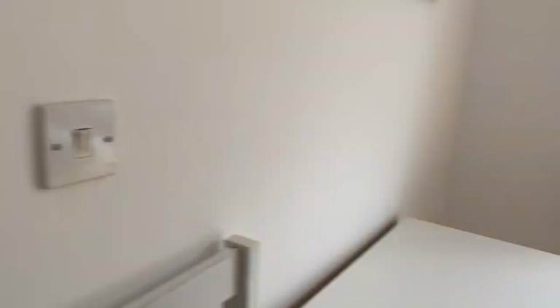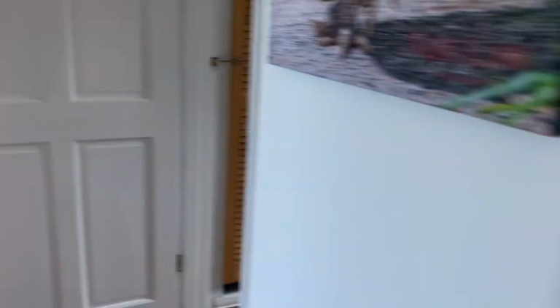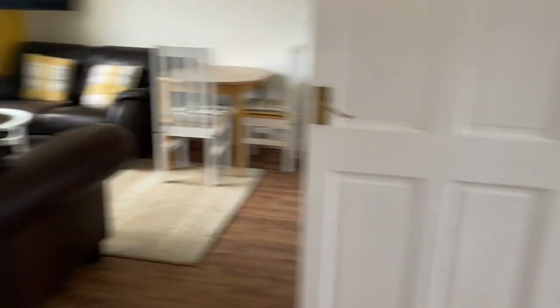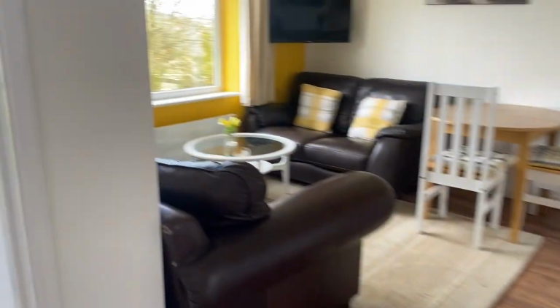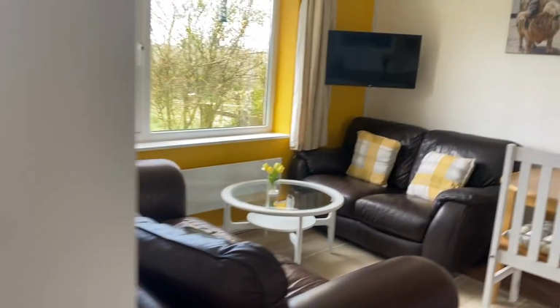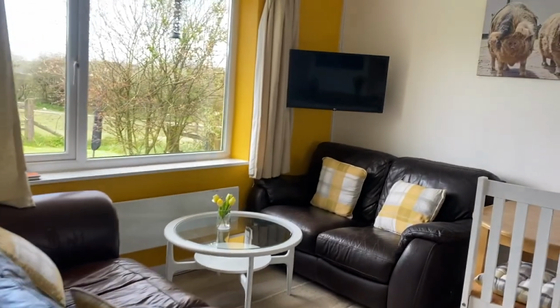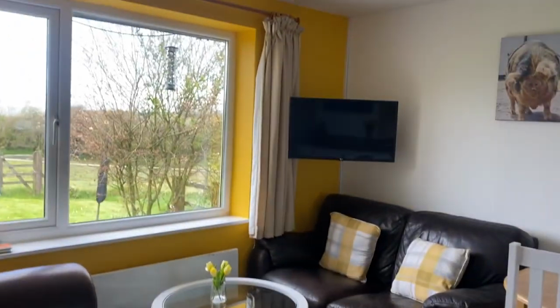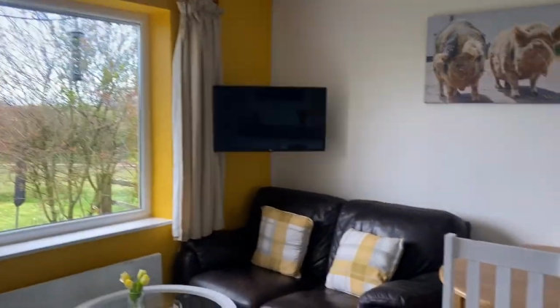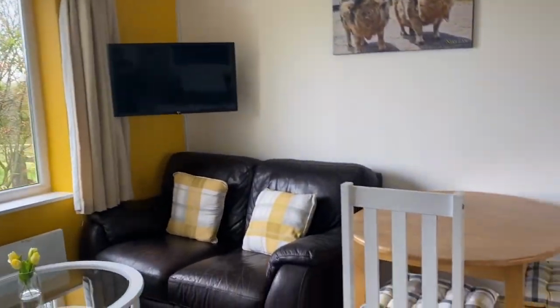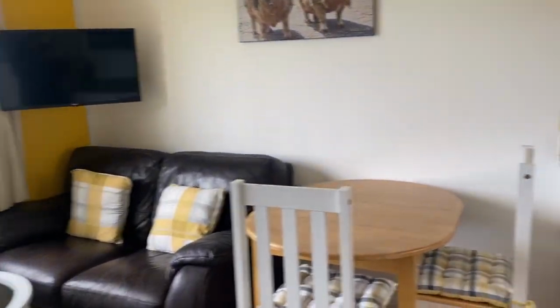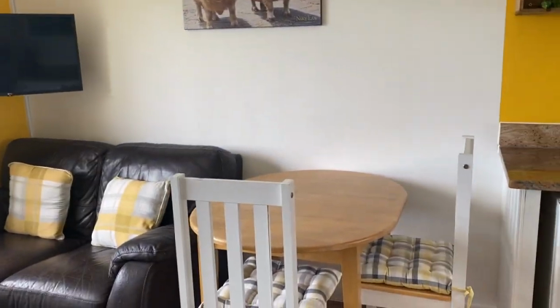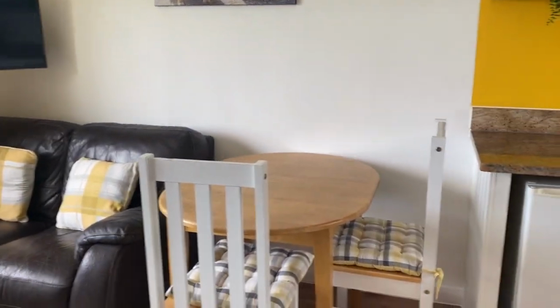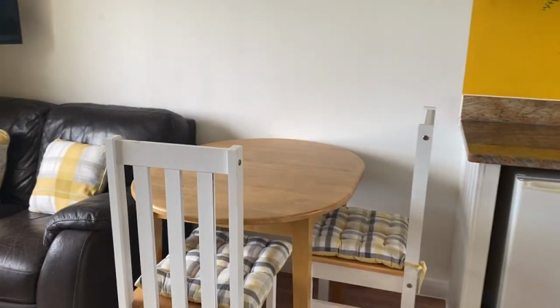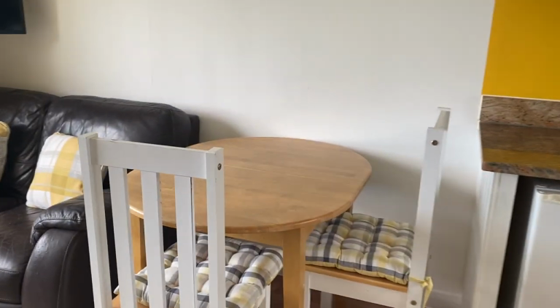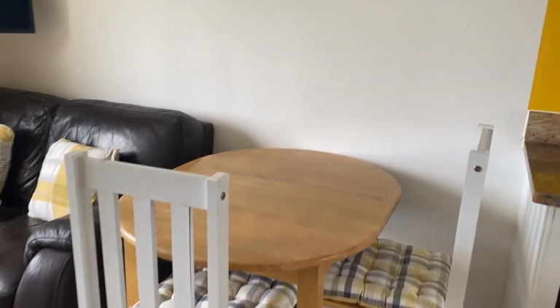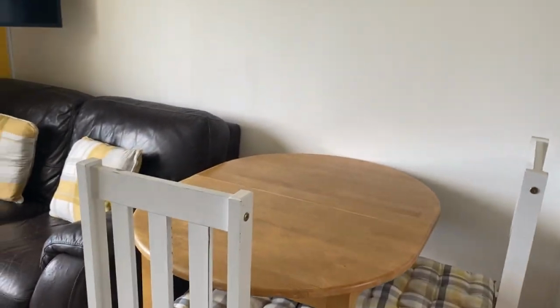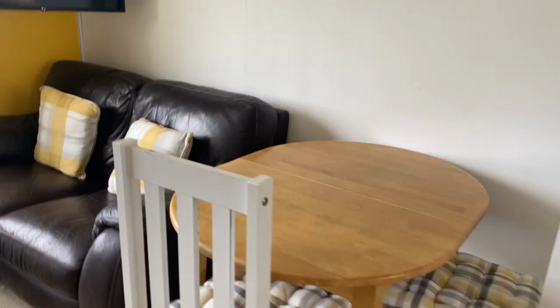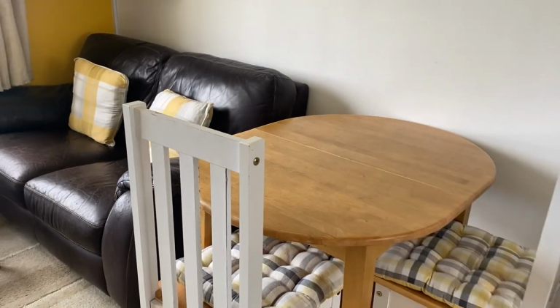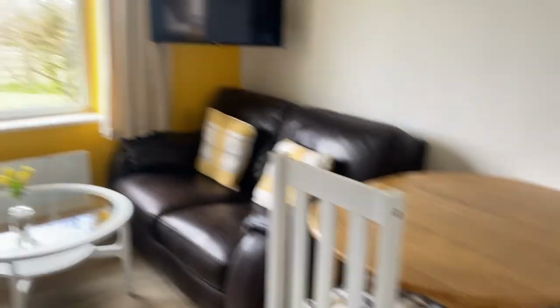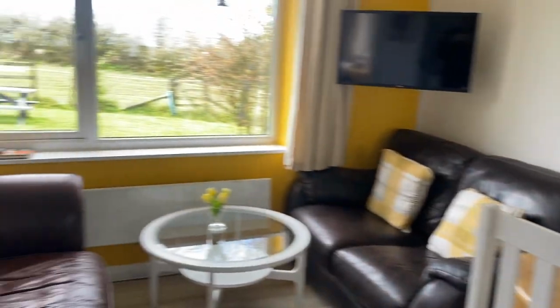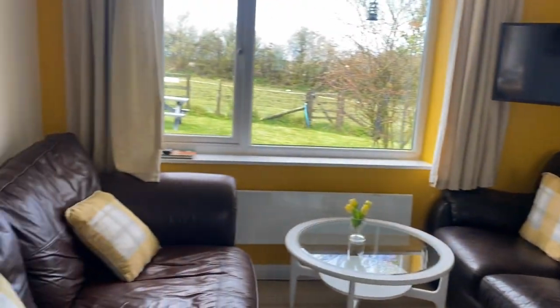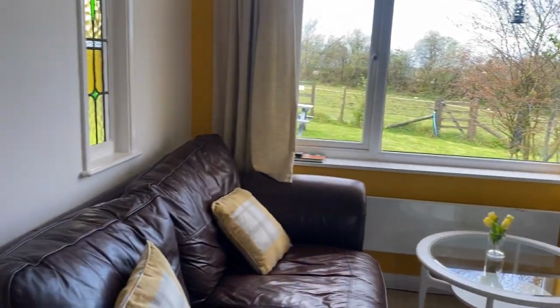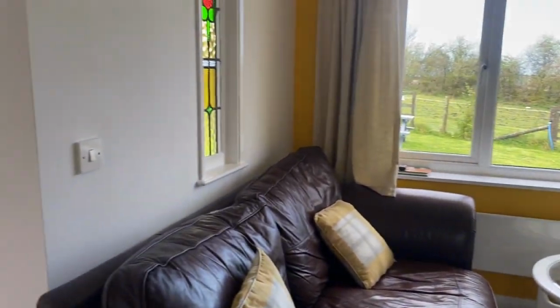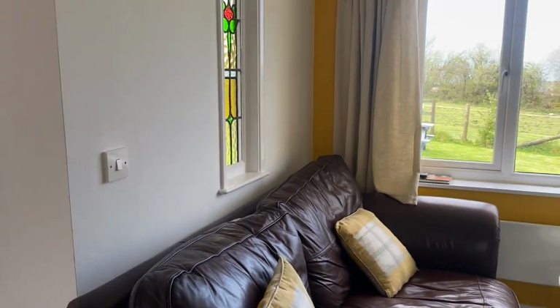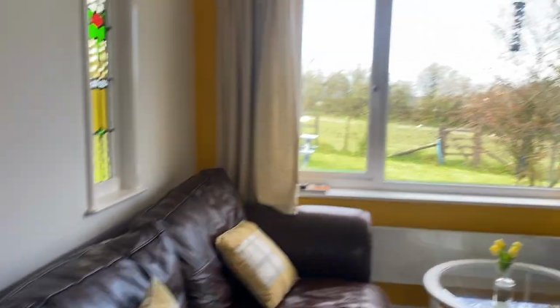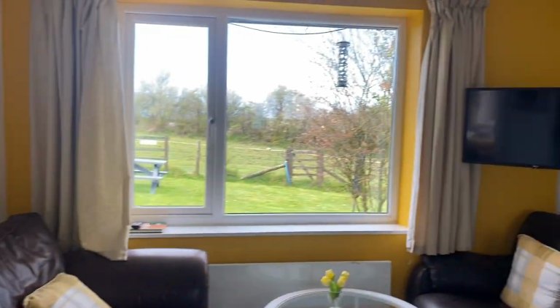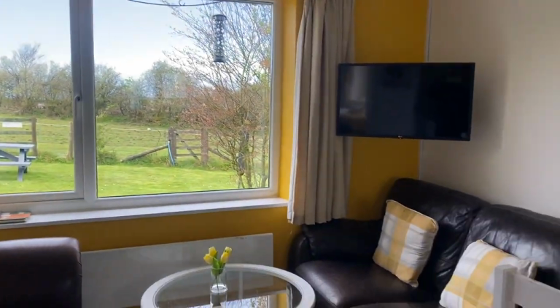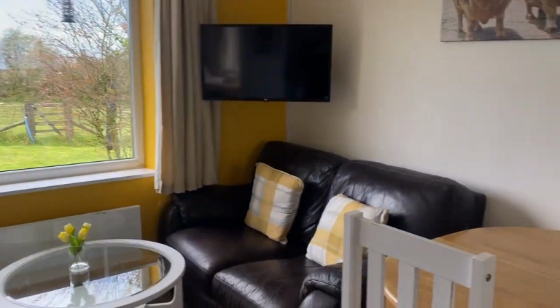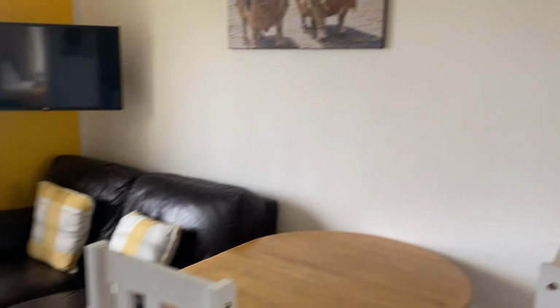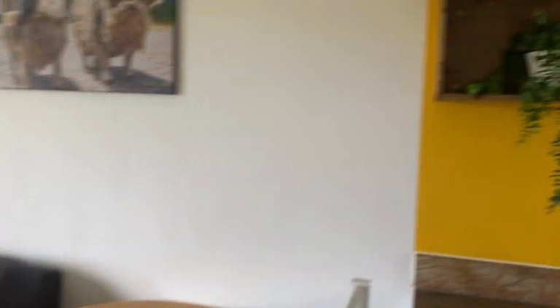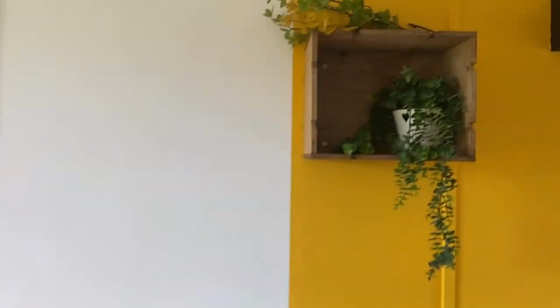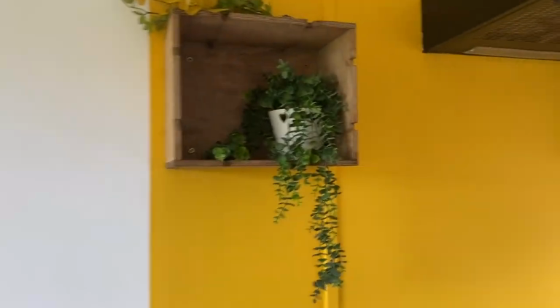And then we have the living room. This table can be pulled out and four chairs can be put around it if you like to eat around a table. This is the kitchen.